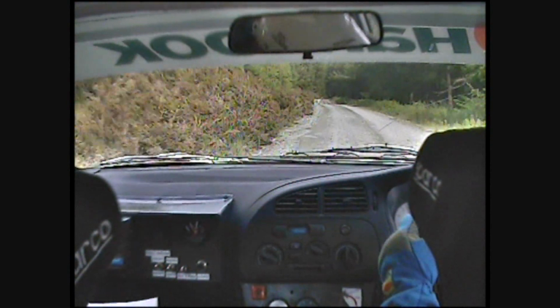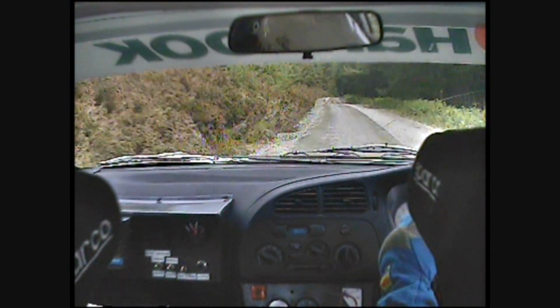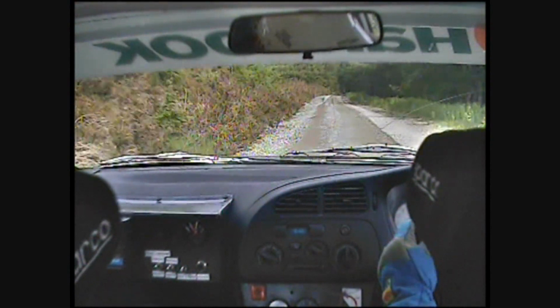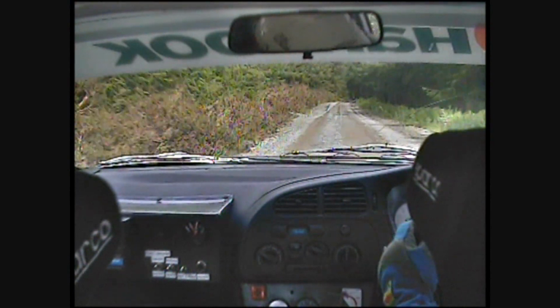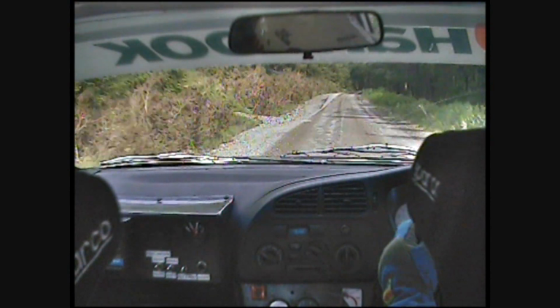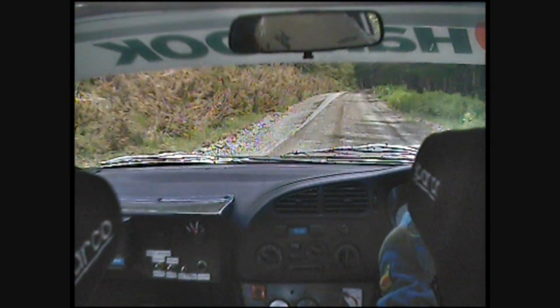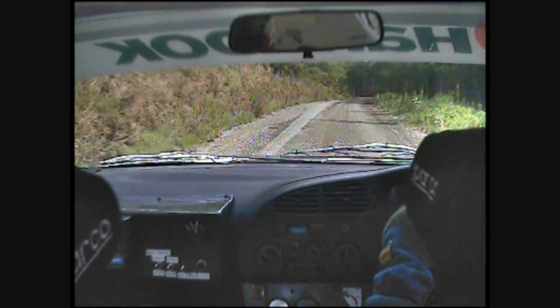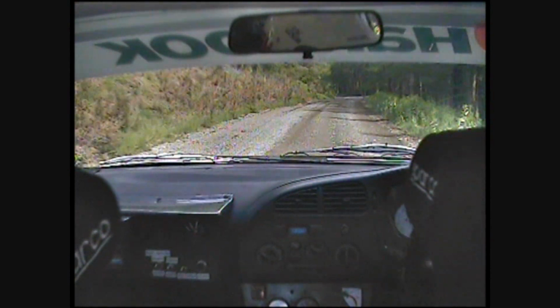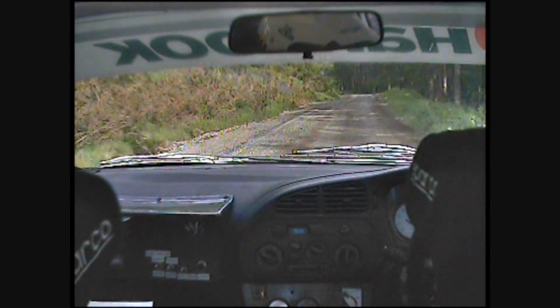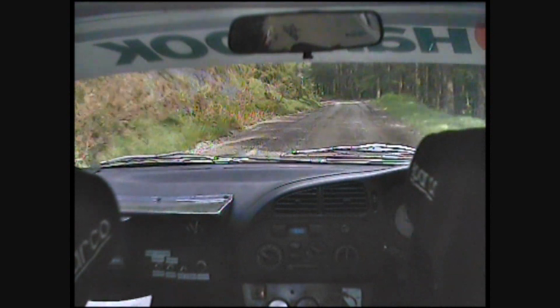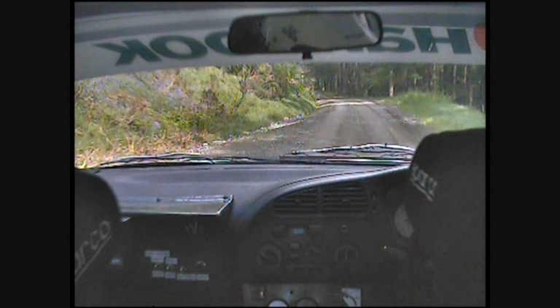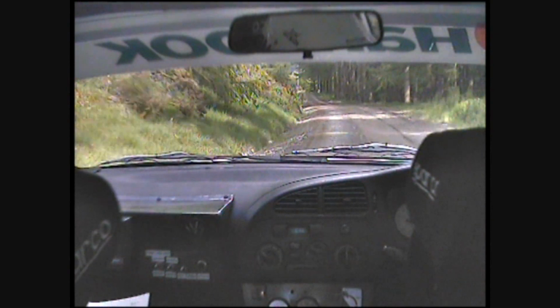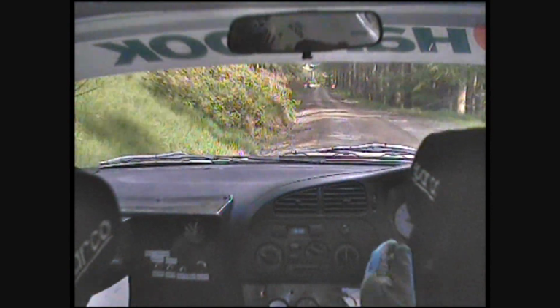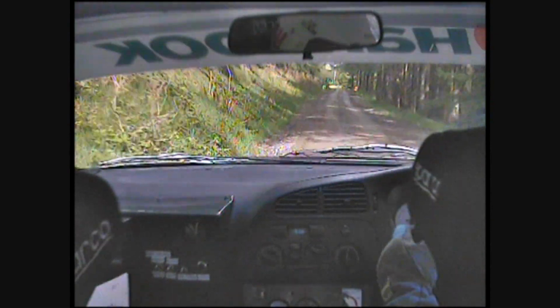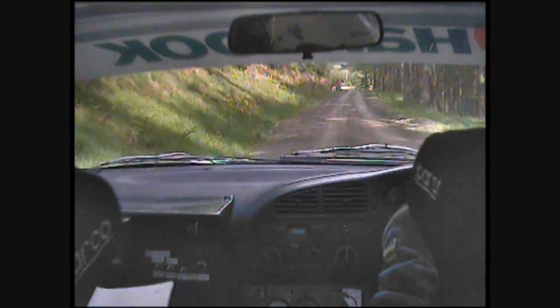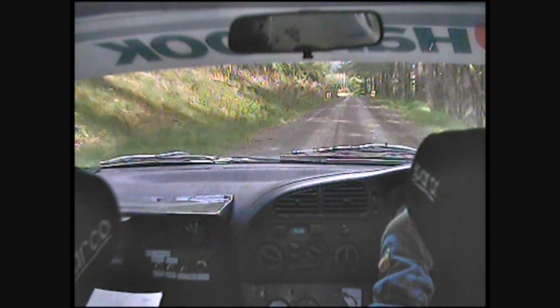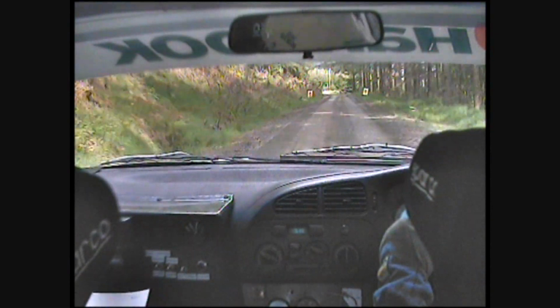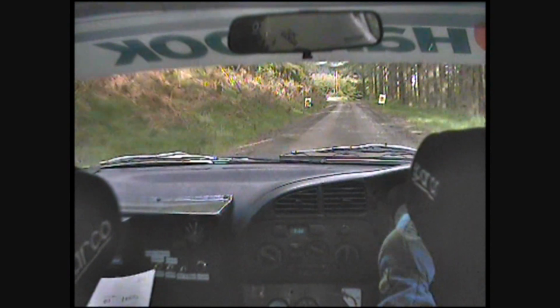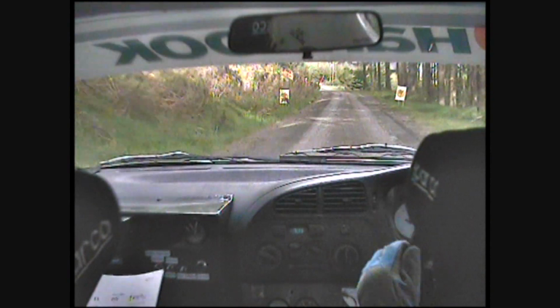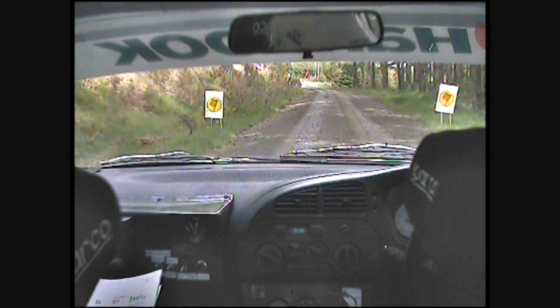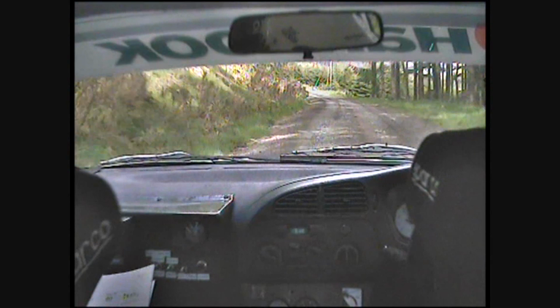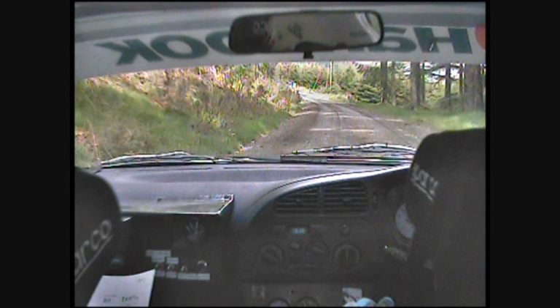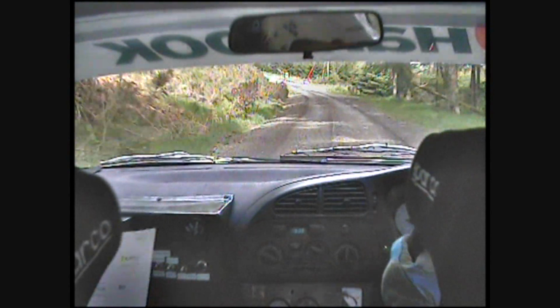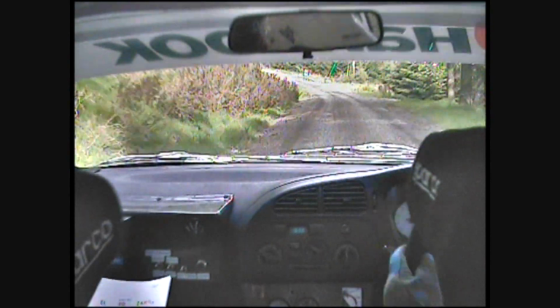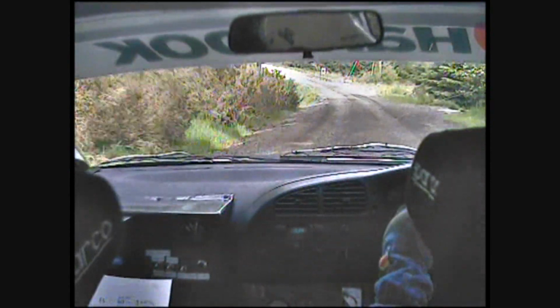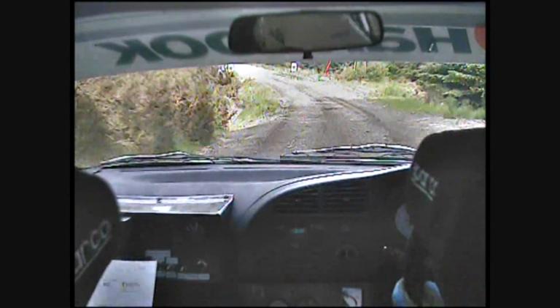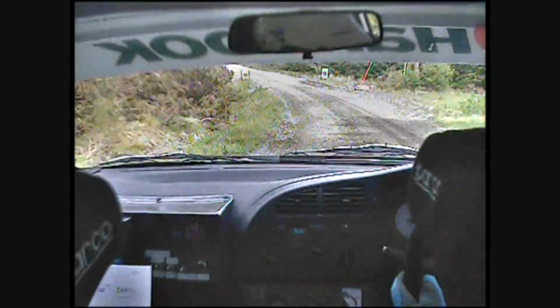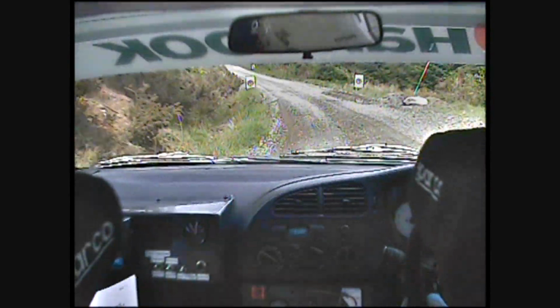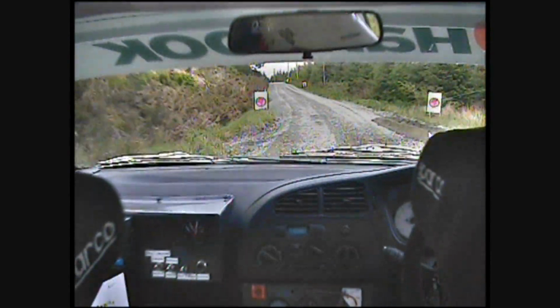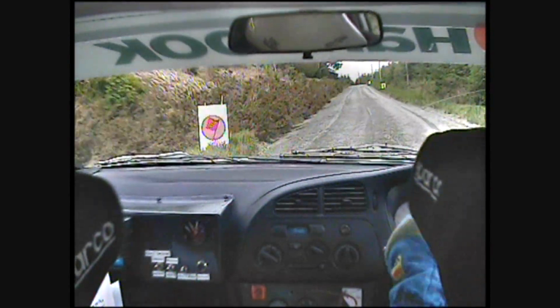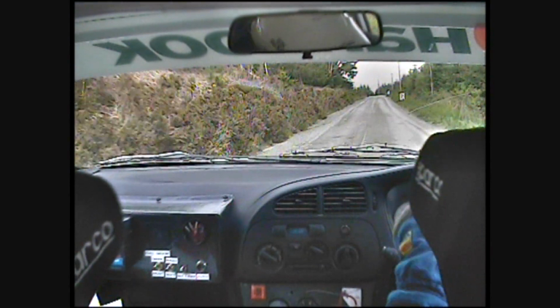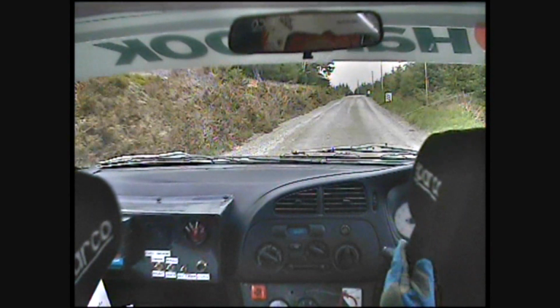130. Easy right. Into do not cut. Easy left. 150, downhill. Fast medium left, do not cut. Blind finish. 300 yards, uphill. Stop. Stop.